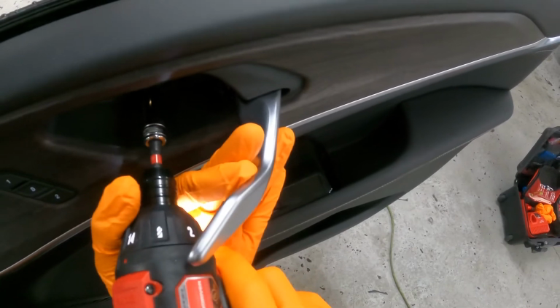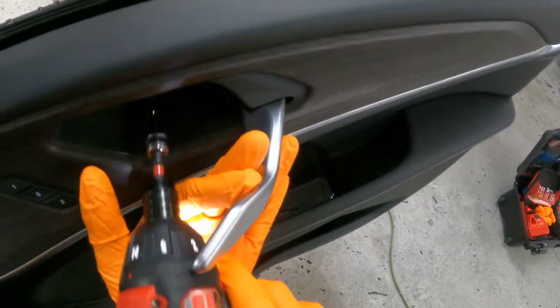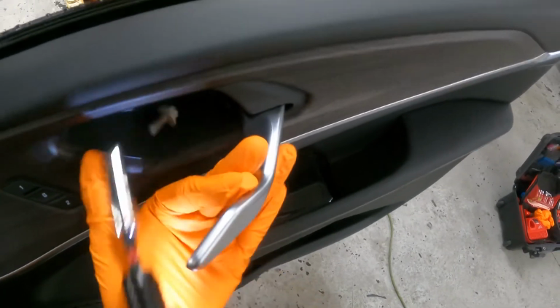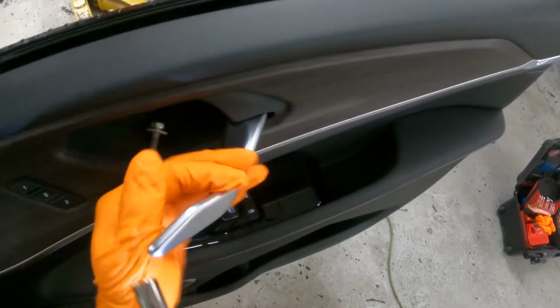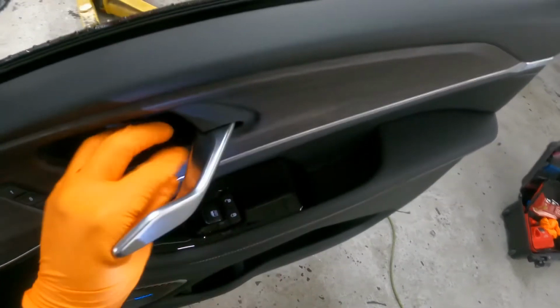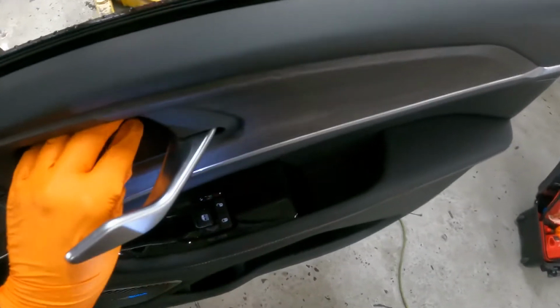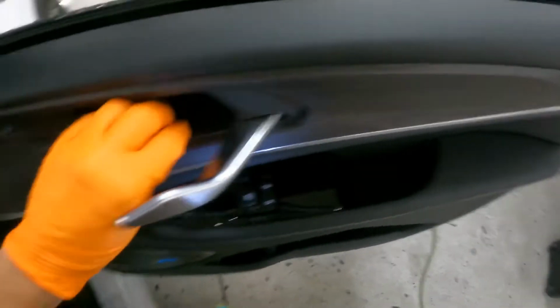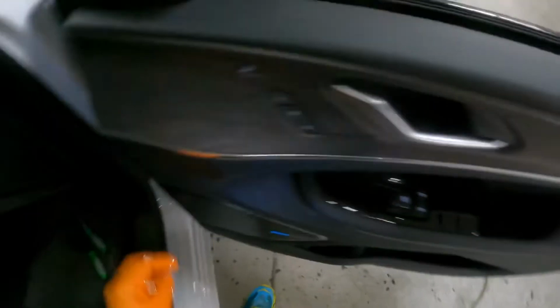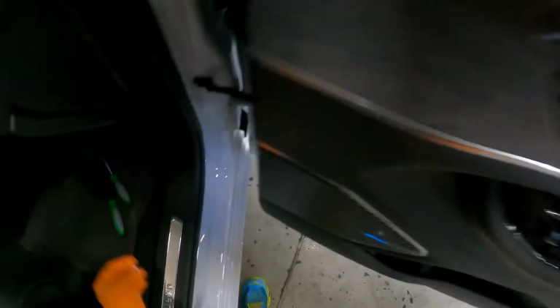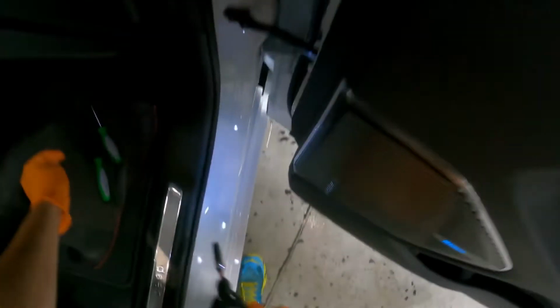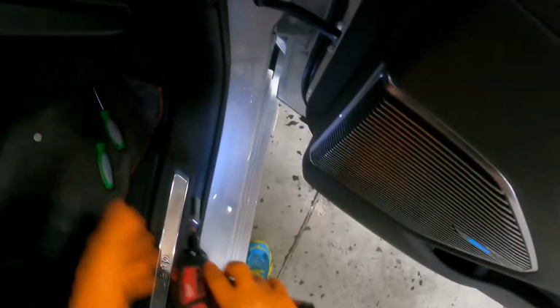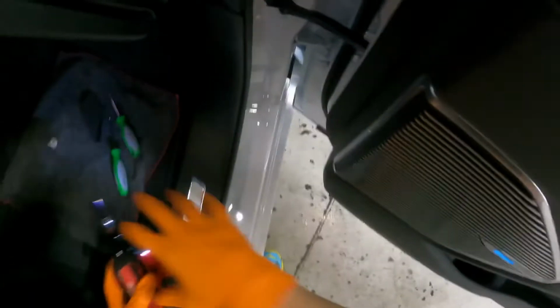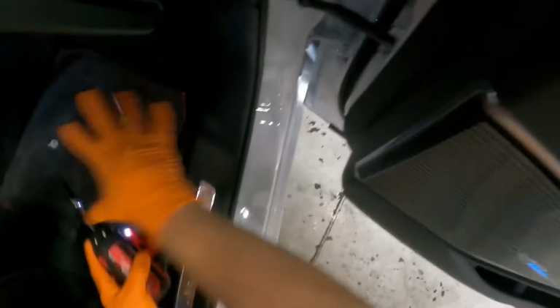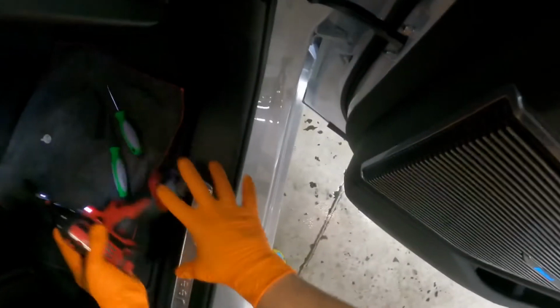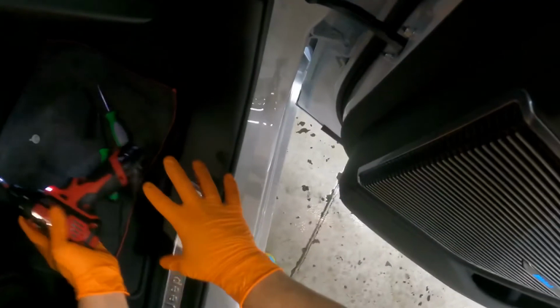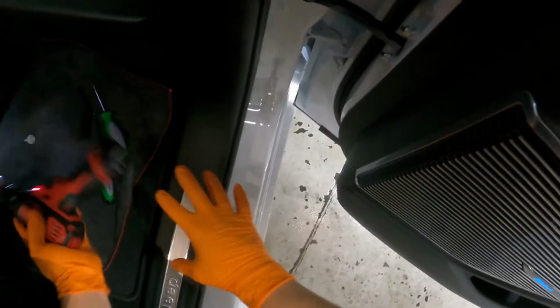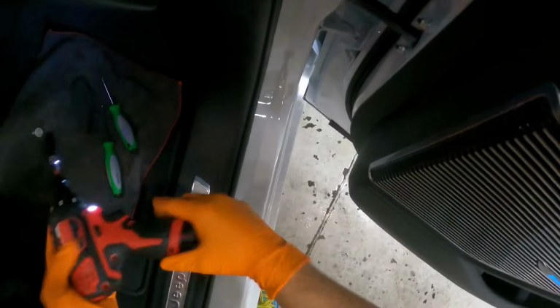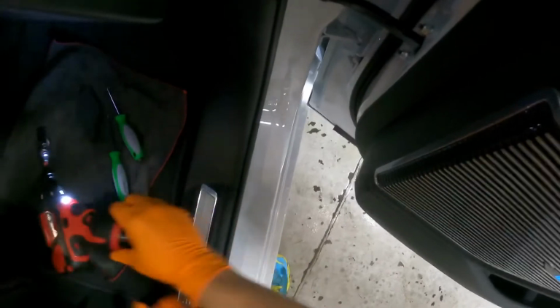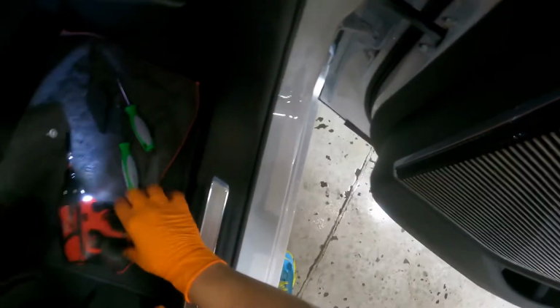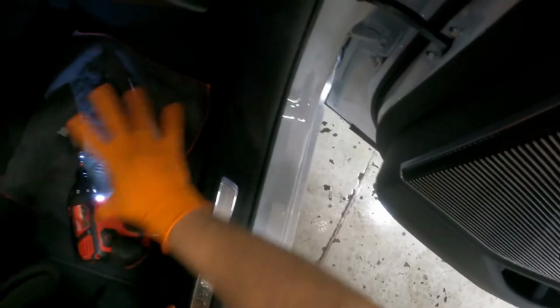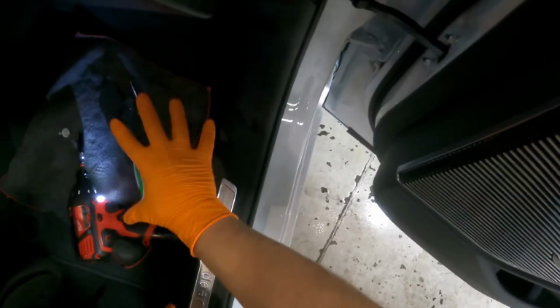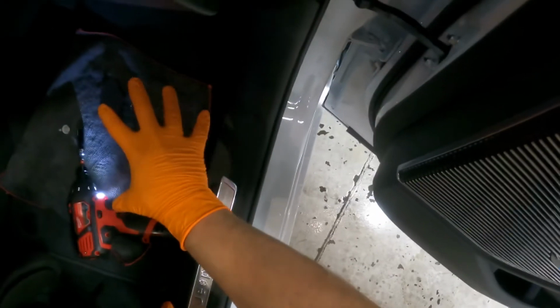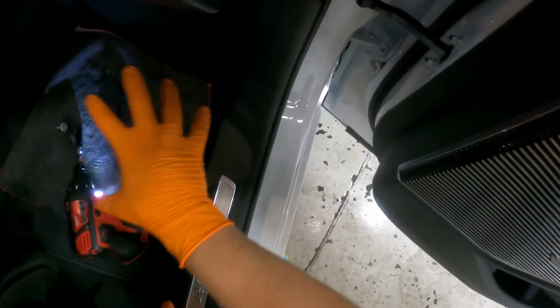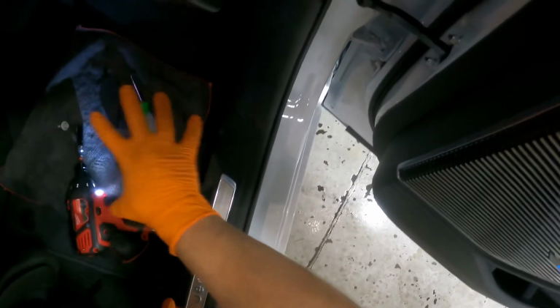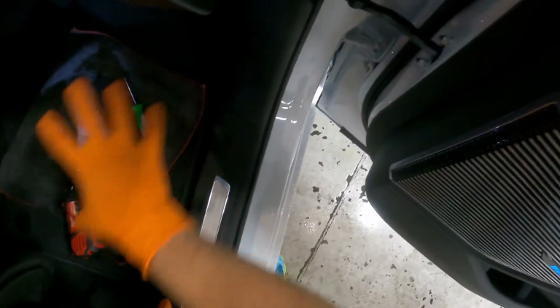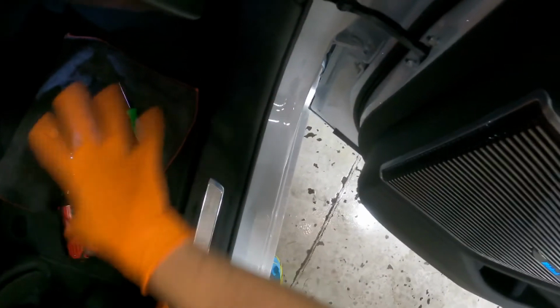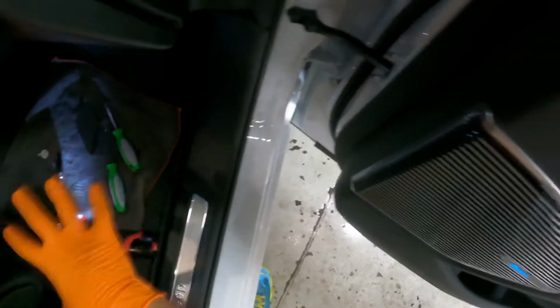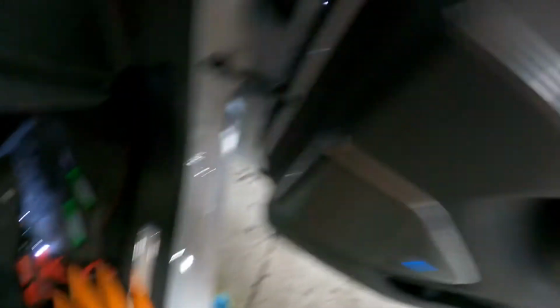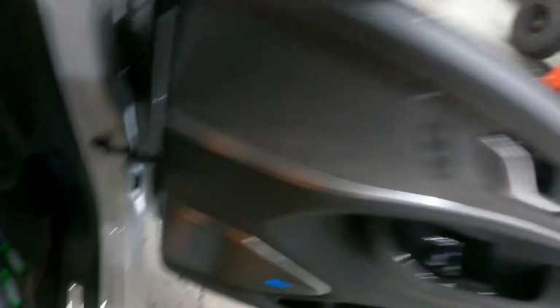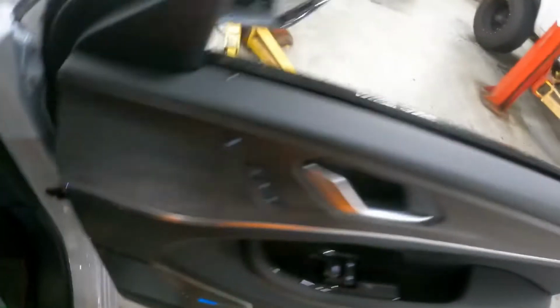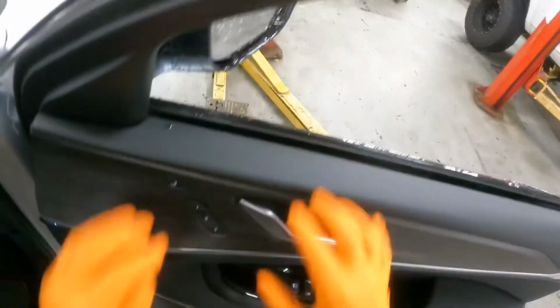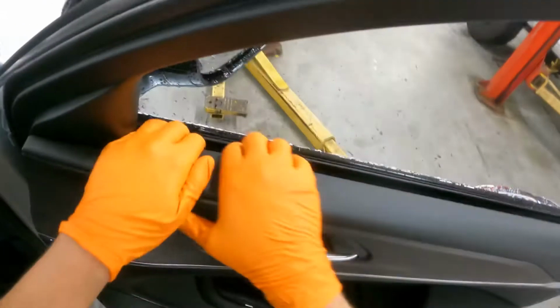Take out that 10 millimeter bolt. You want to make sure you put all your tools that you're working with on this door panel right here, so it's organized and you're not looking around for your tools.